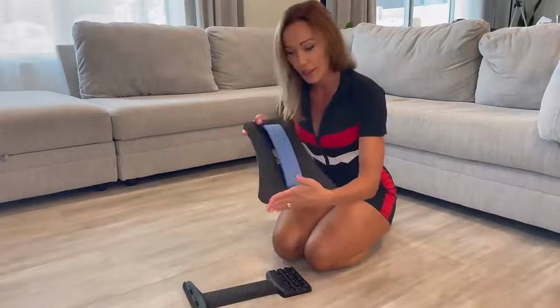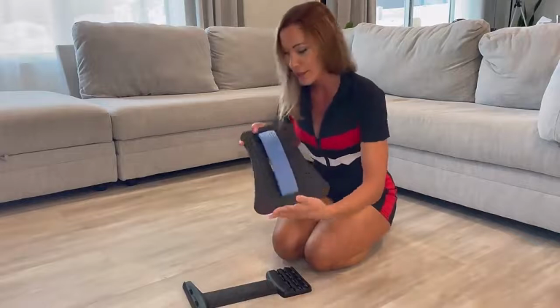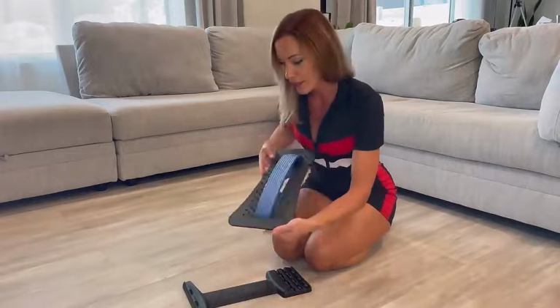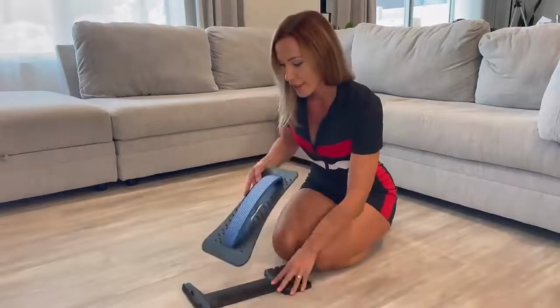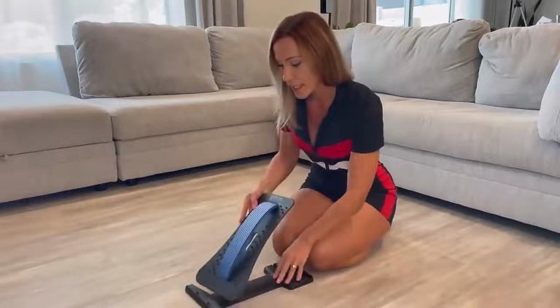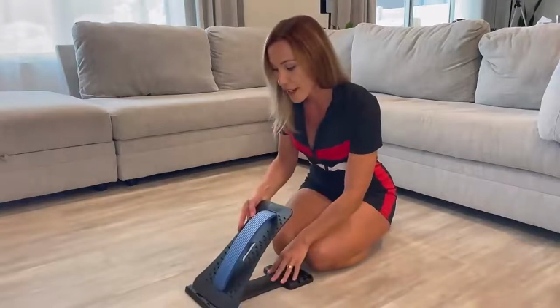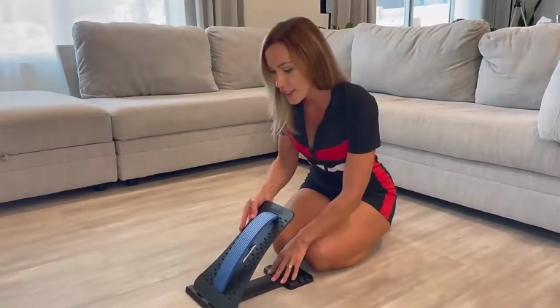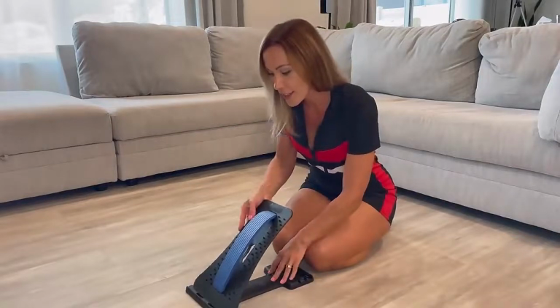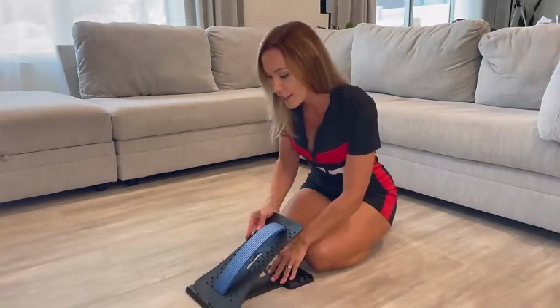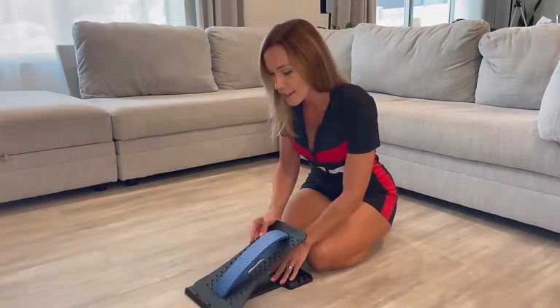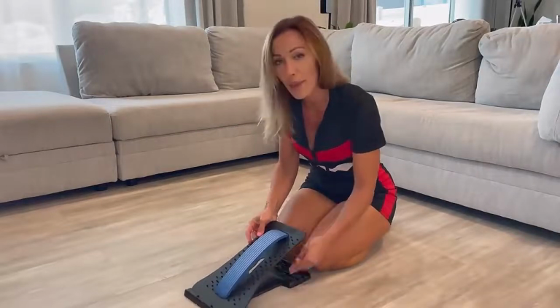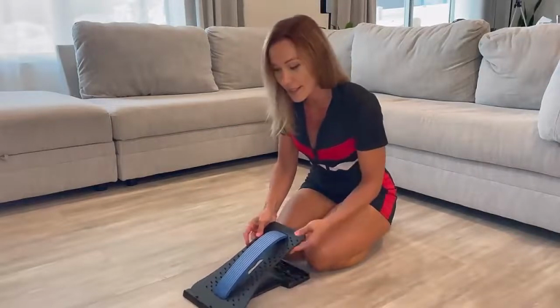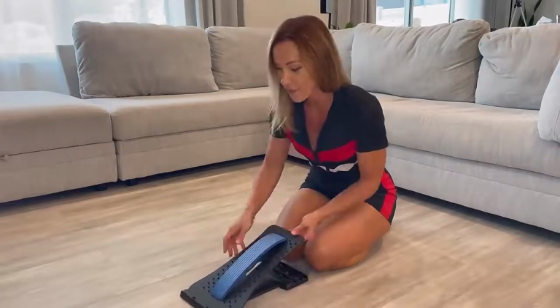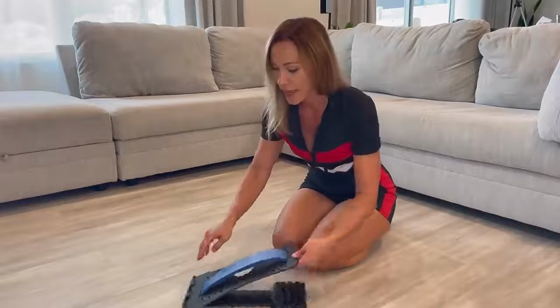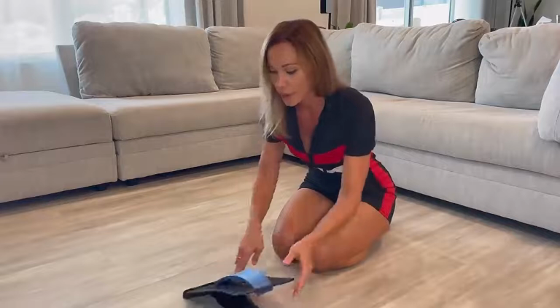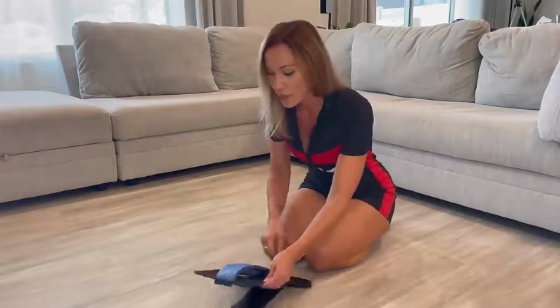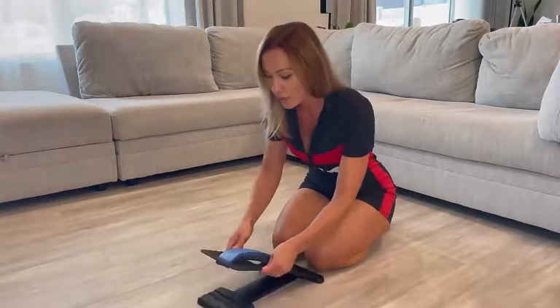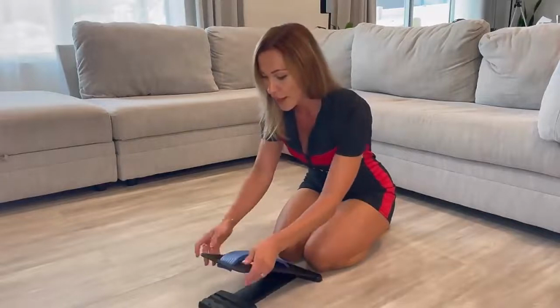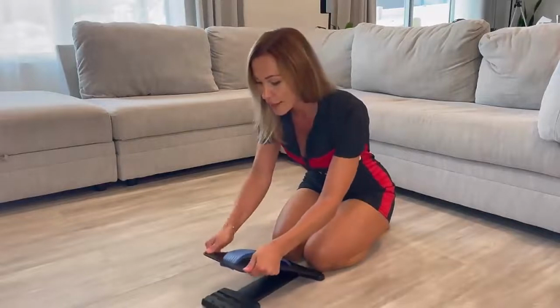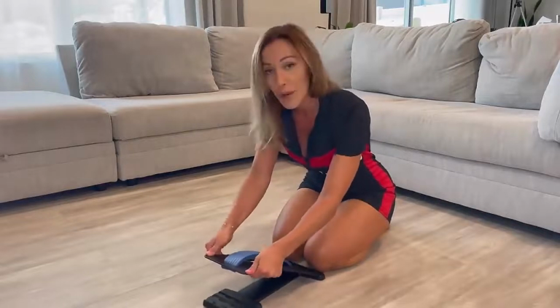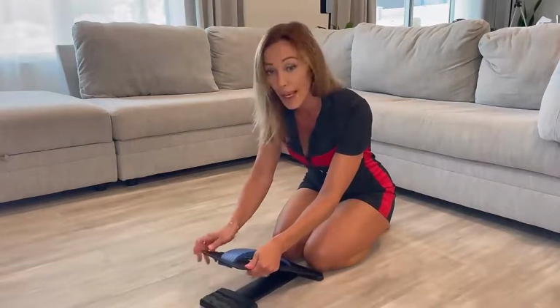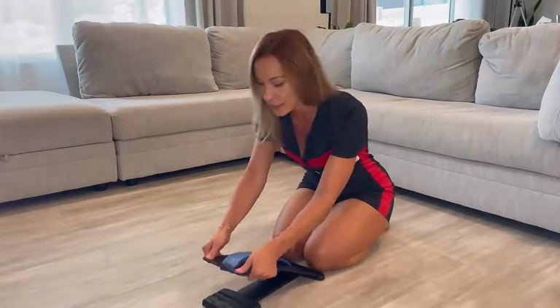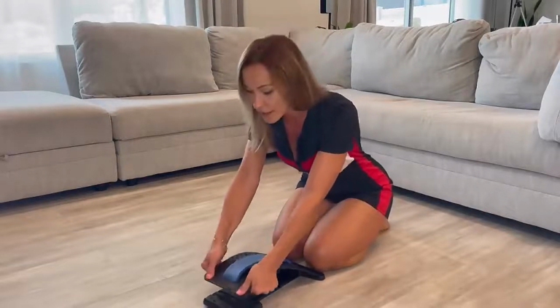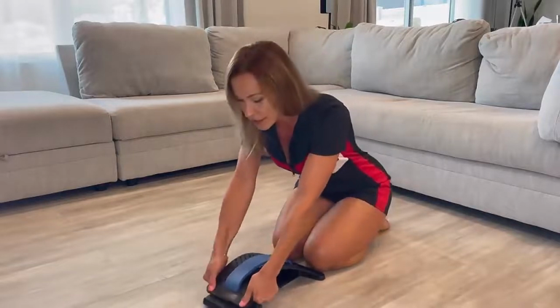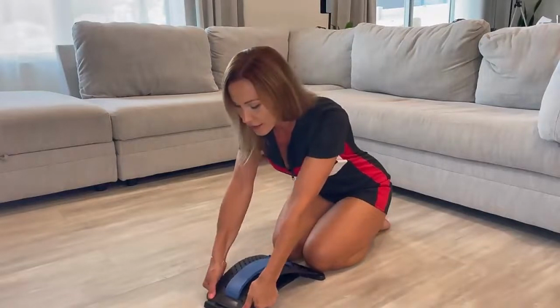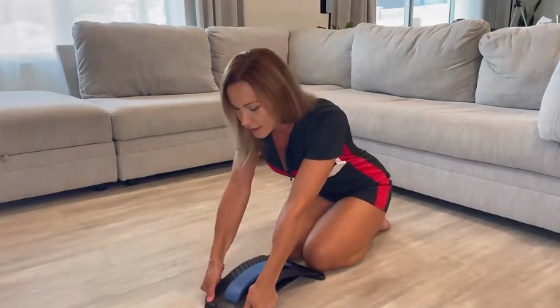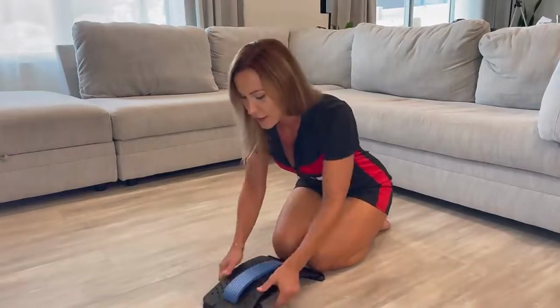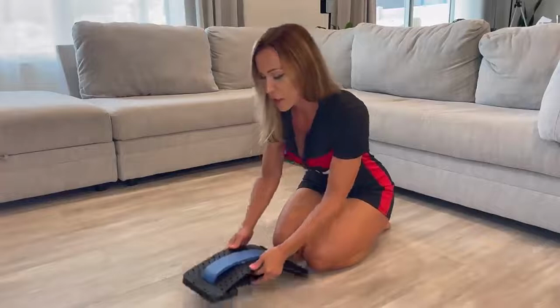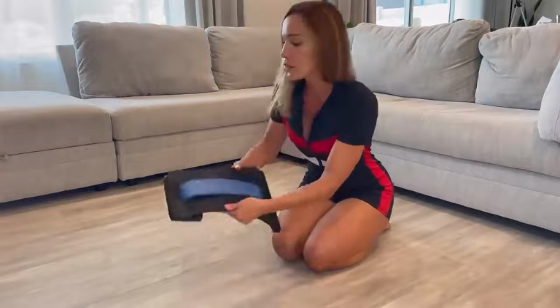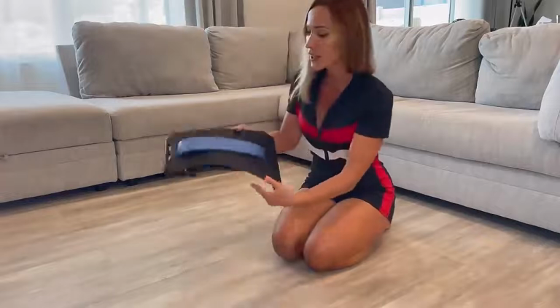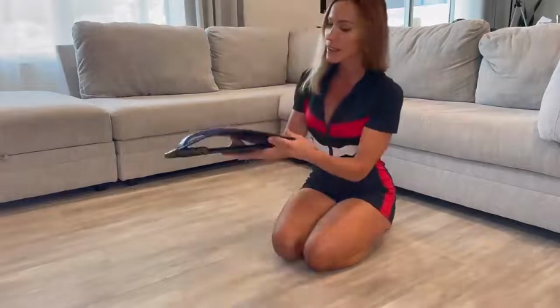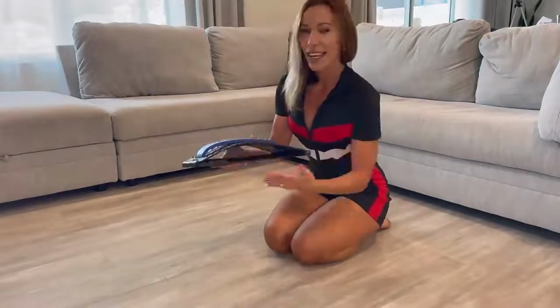Insert one side into the slots on the base and the opposite side the same way, so it looks like this.